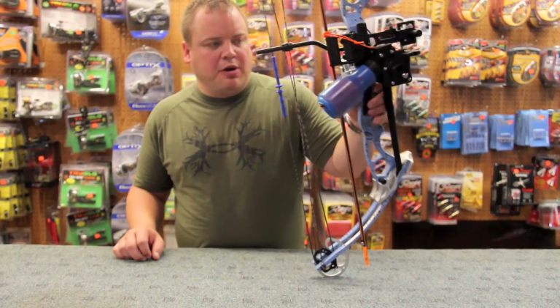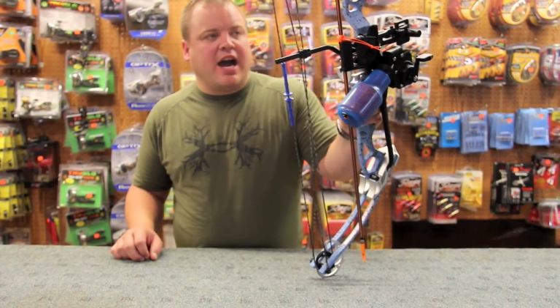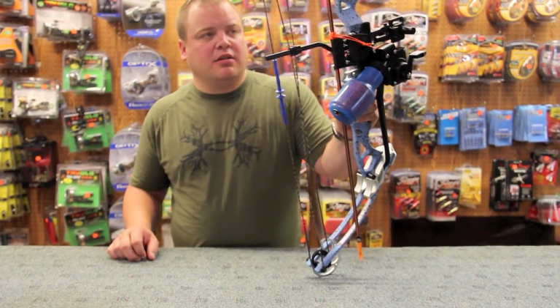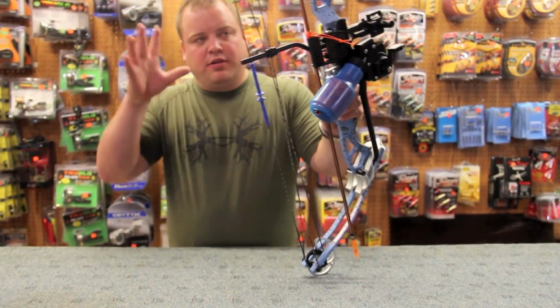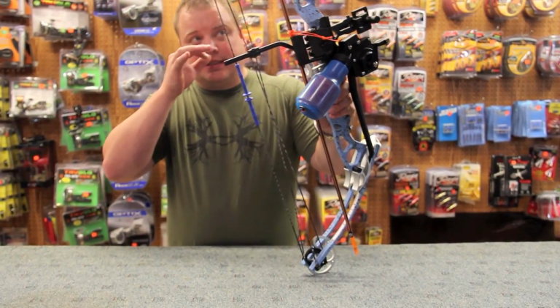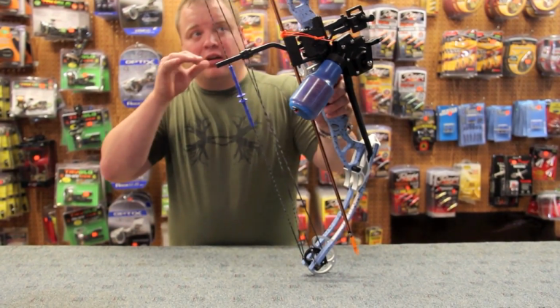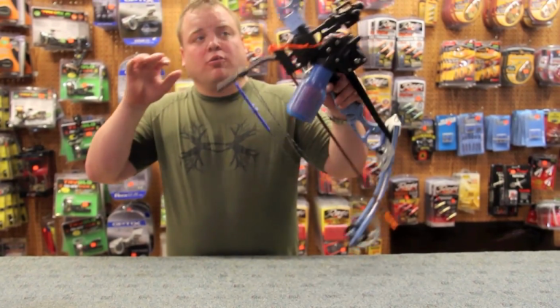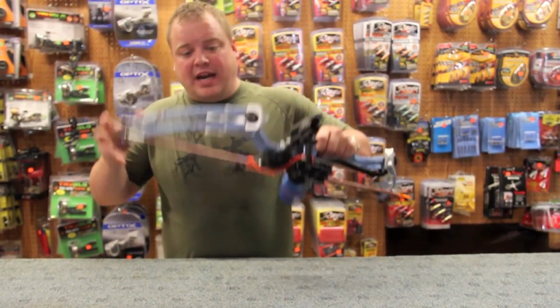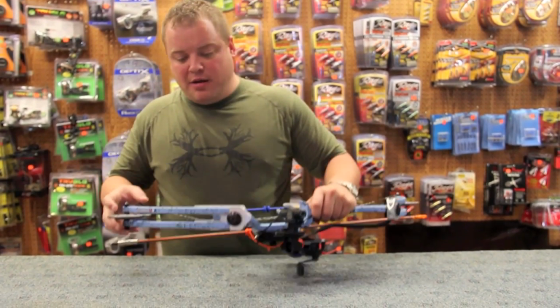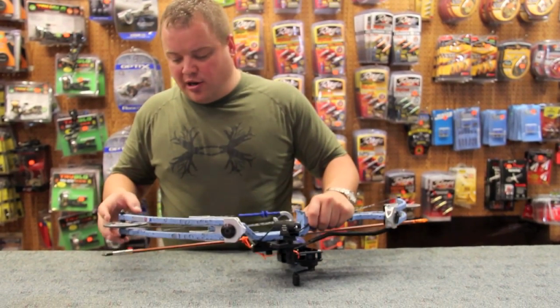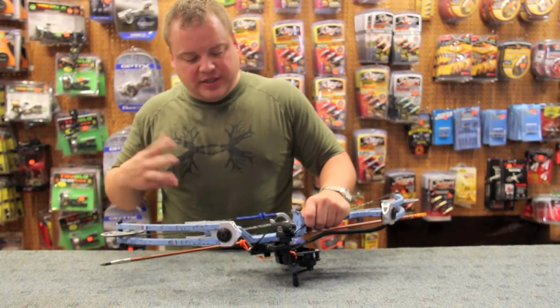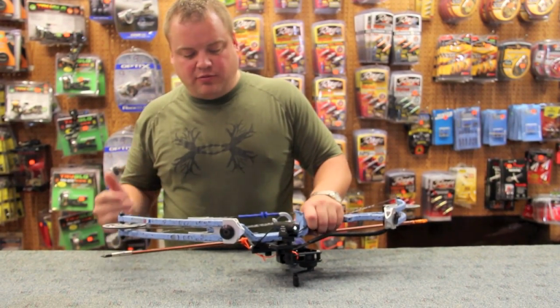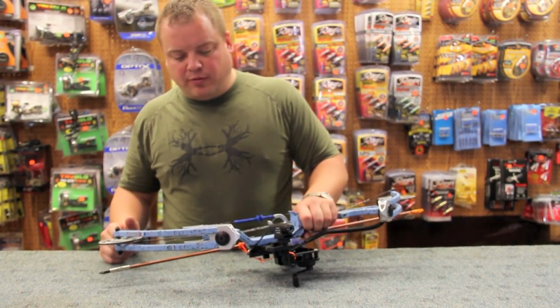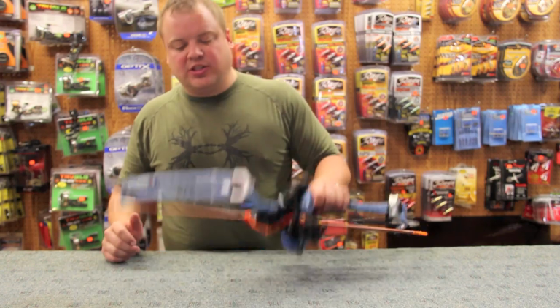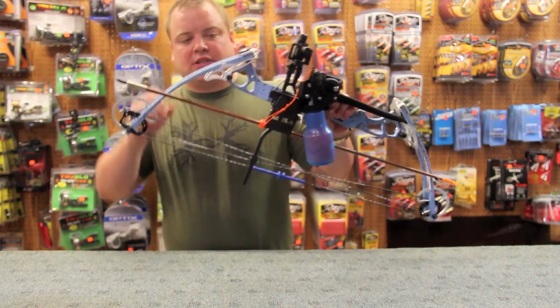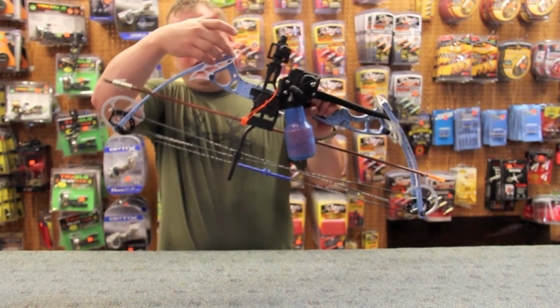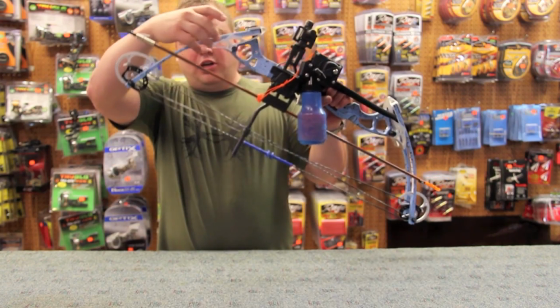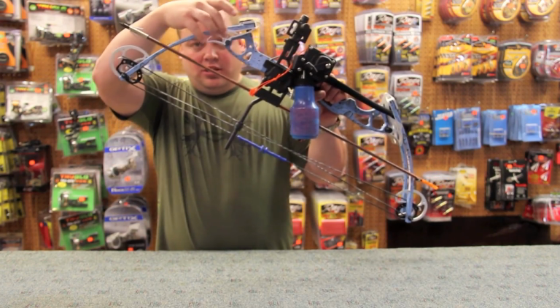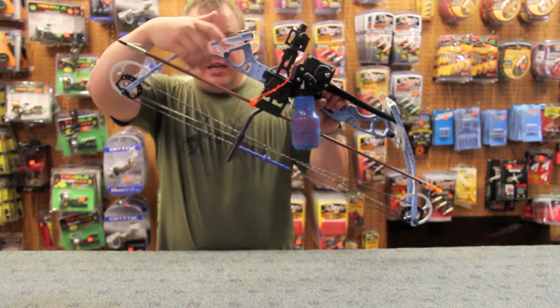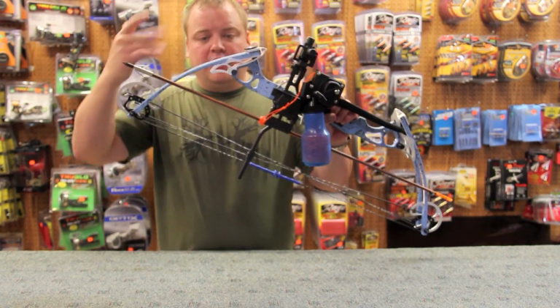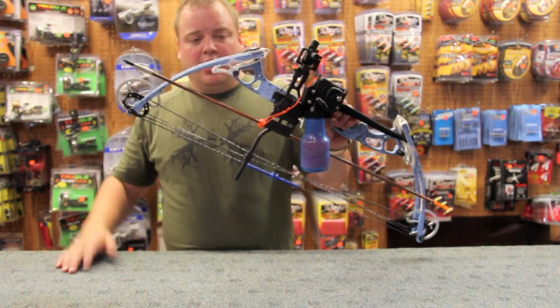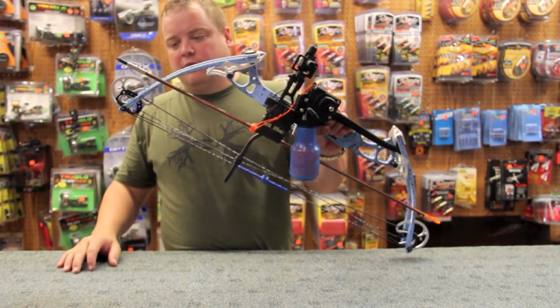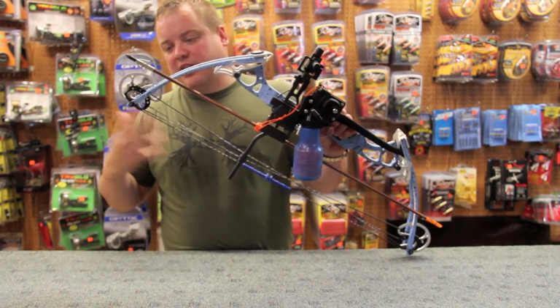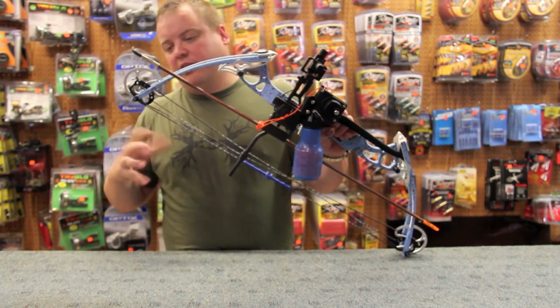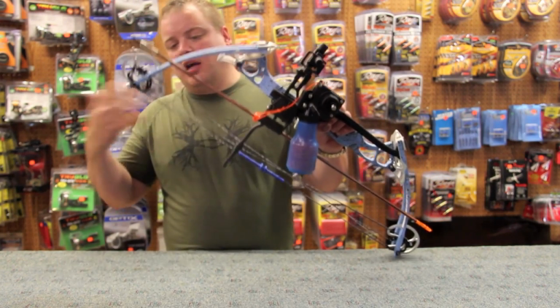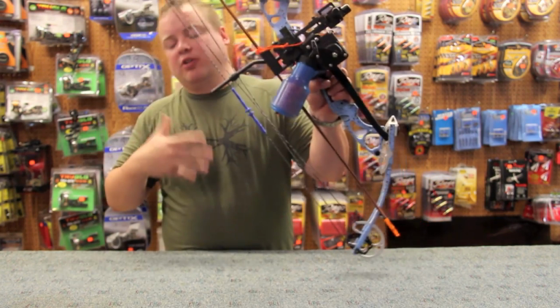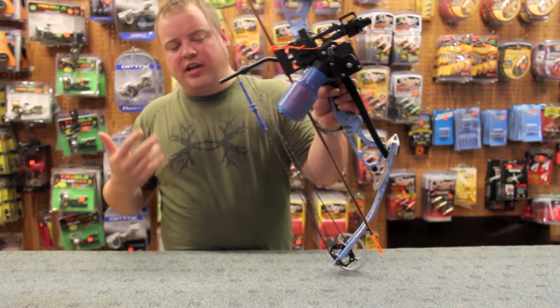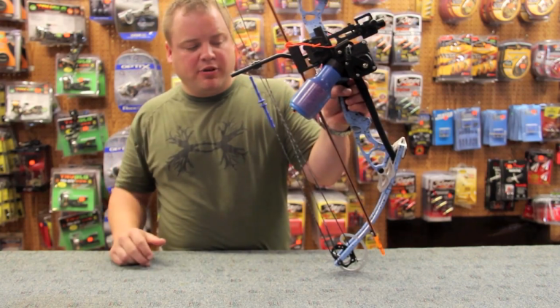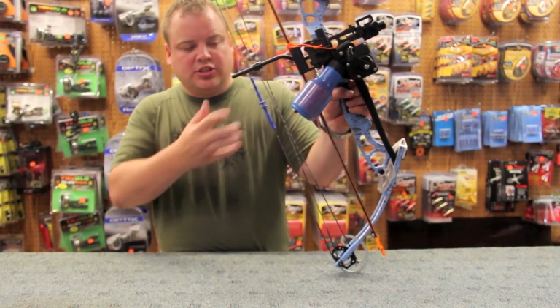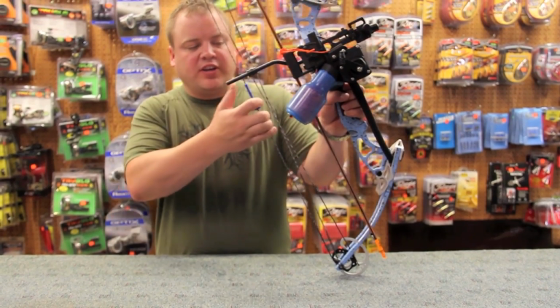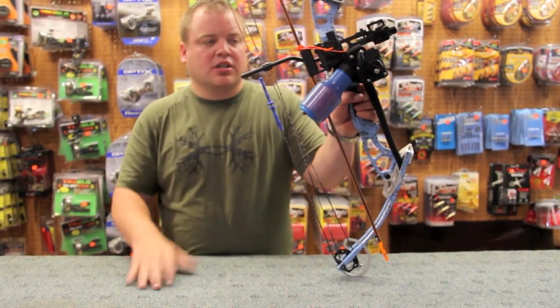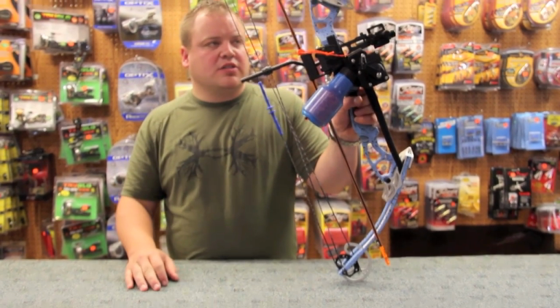On the basics here, we've got an Alpine Mako. This is a wonderful bowfishing bow — it's got the neat little shark look to it. It's got very low let-off, which is very nice for bowfishing and shooting fingers.